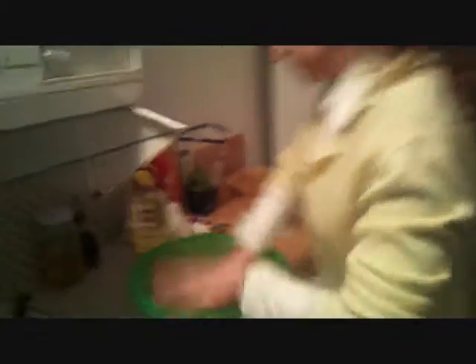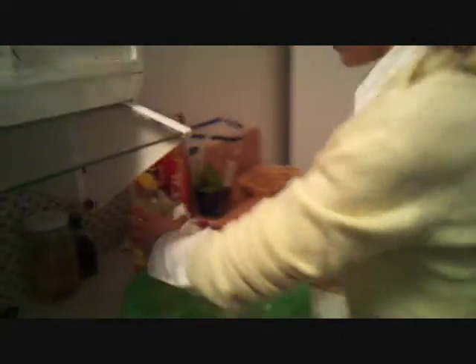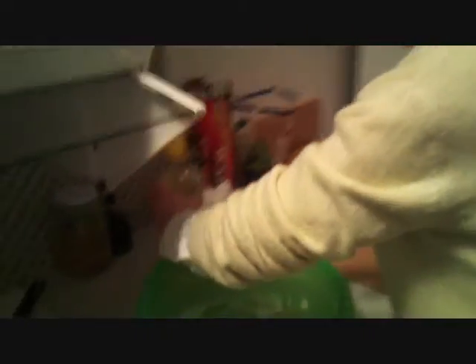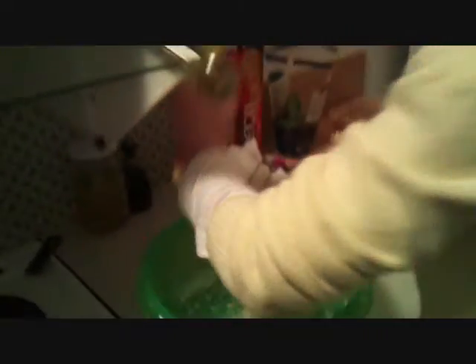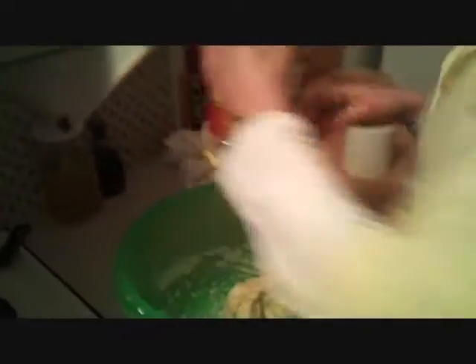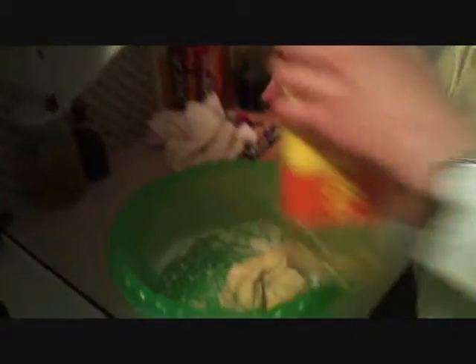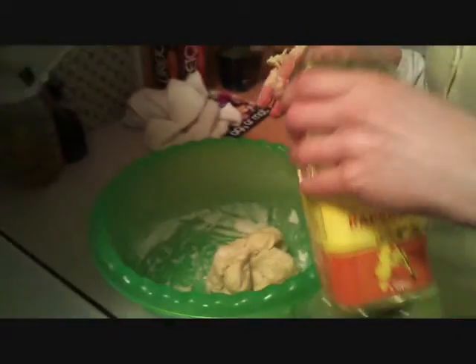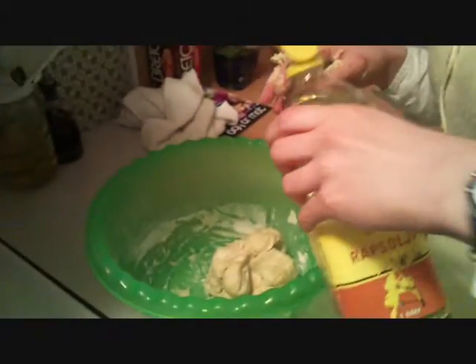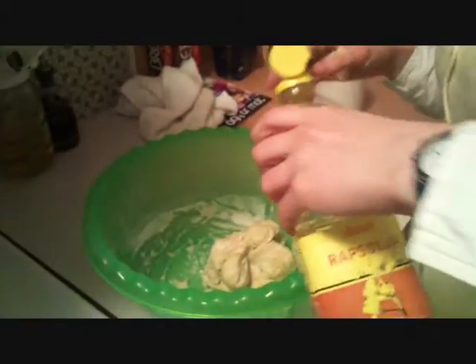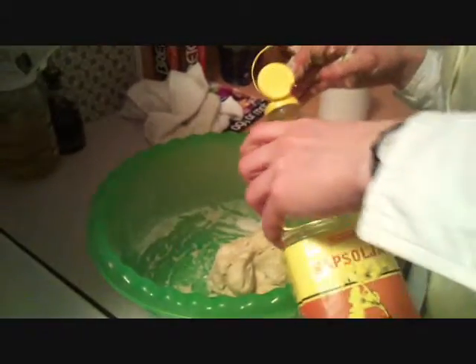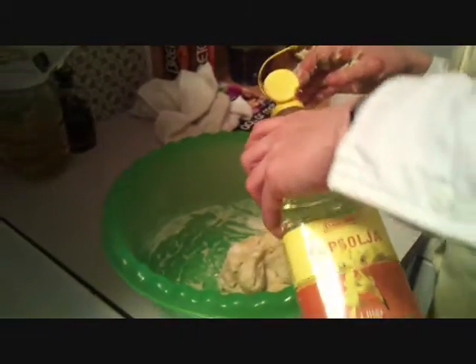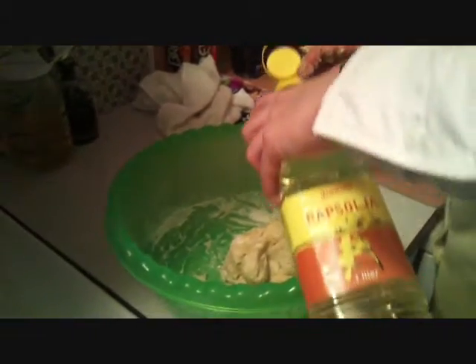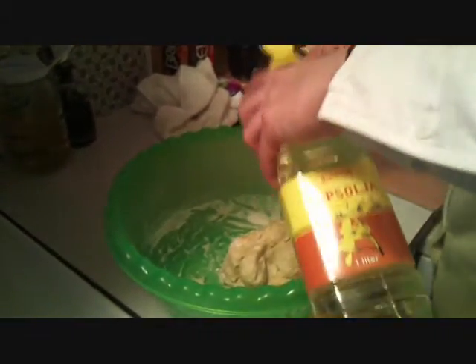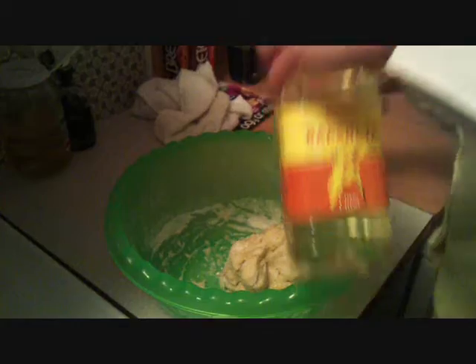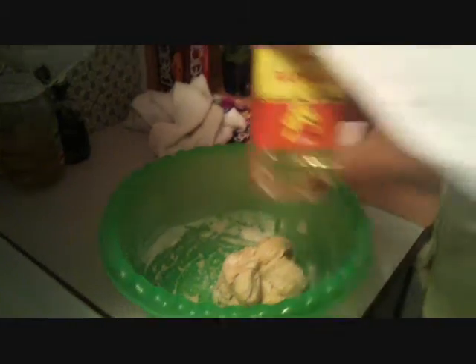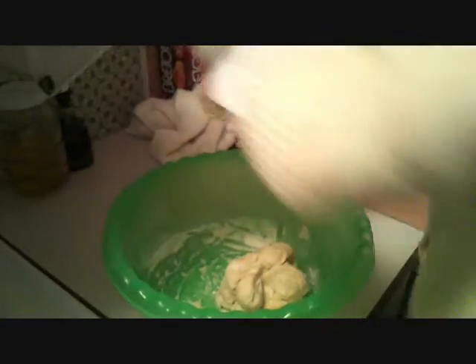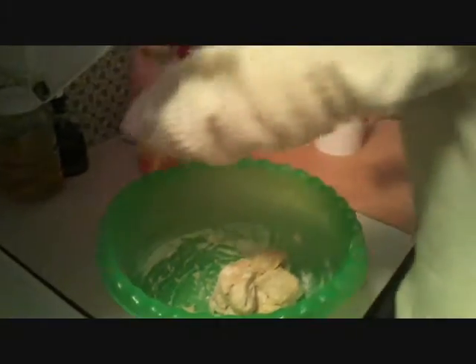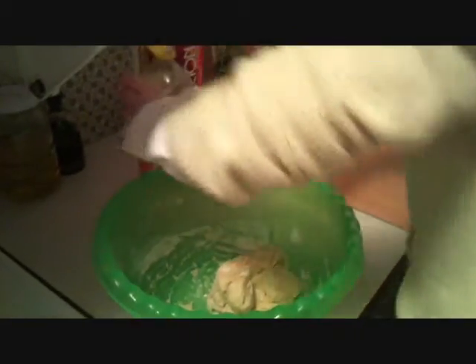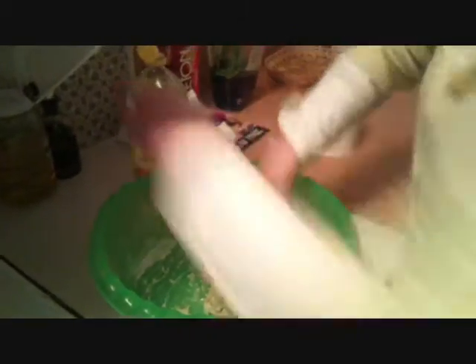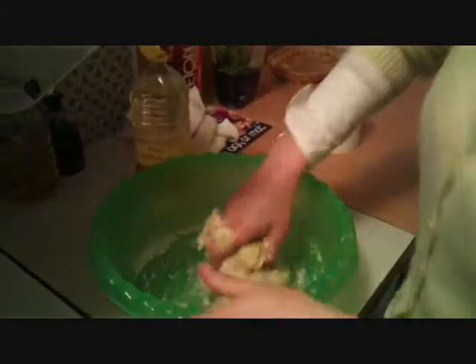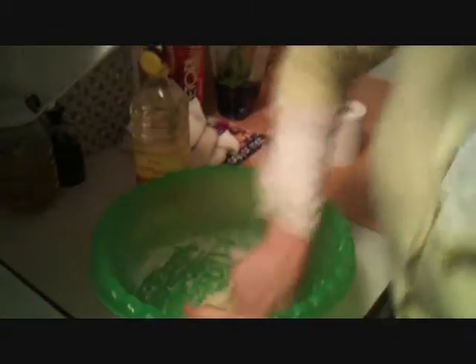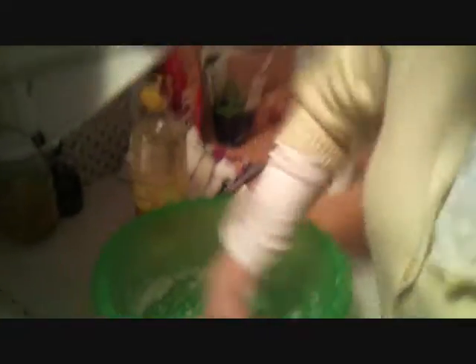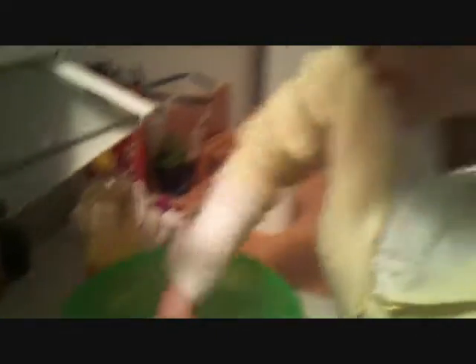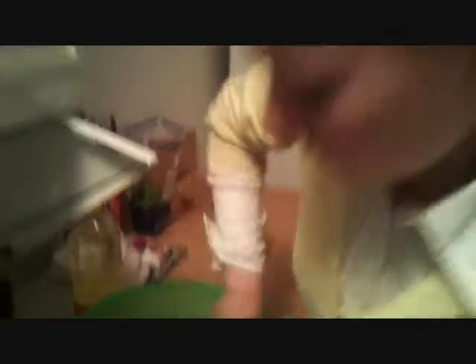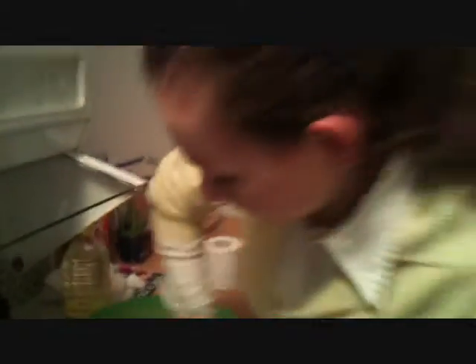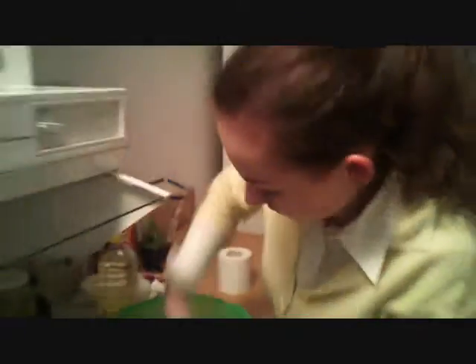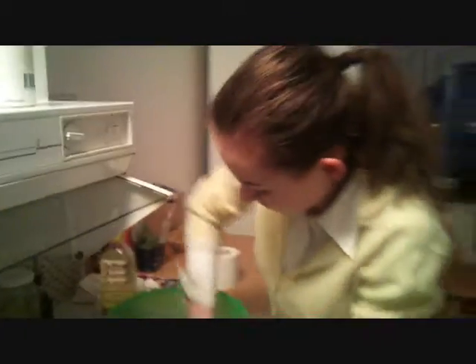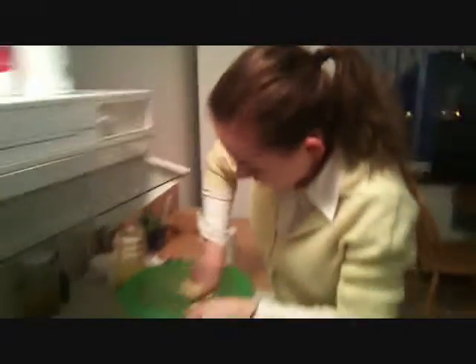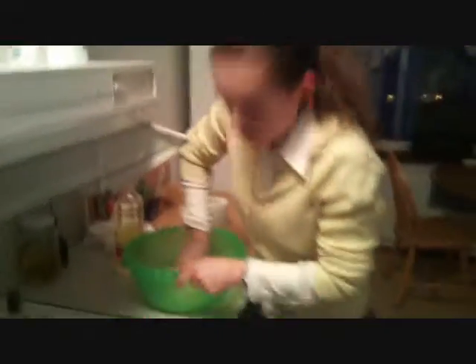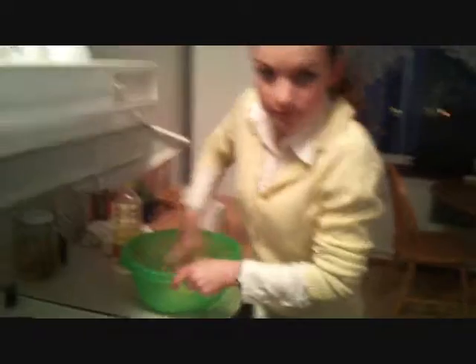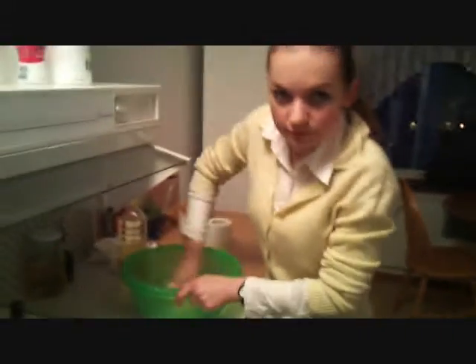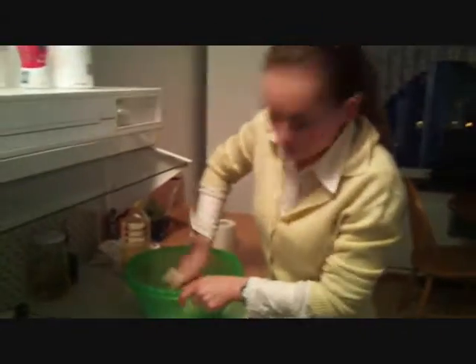She is making flour mixed with water, egg, and oil. This is the first stage.